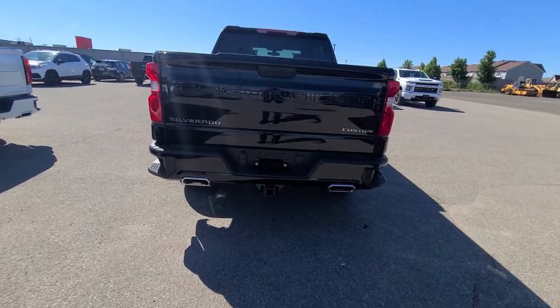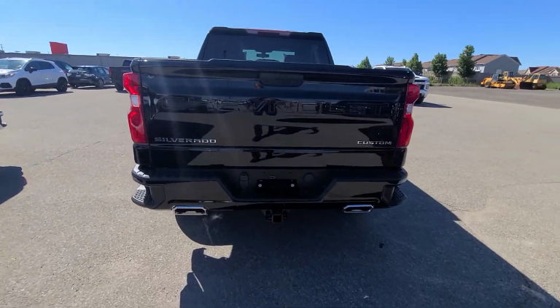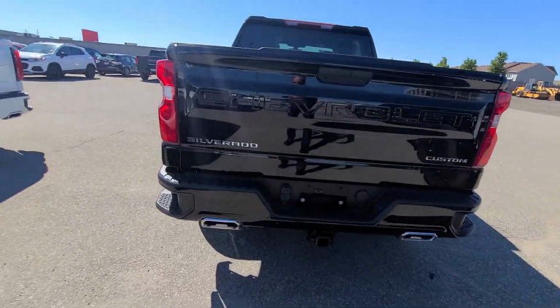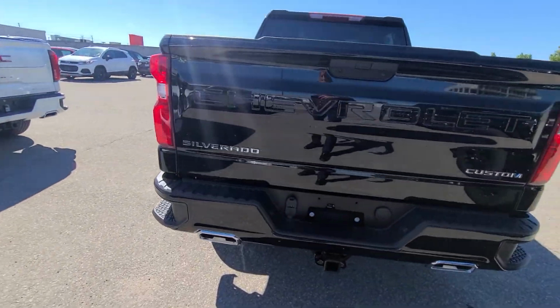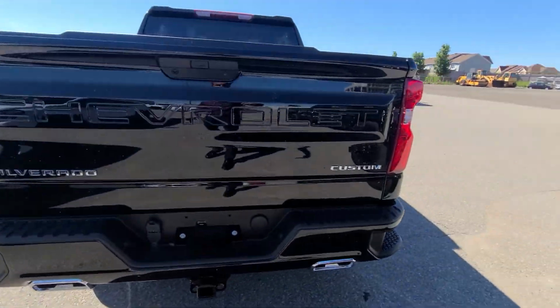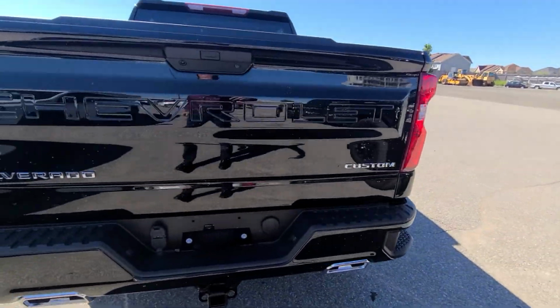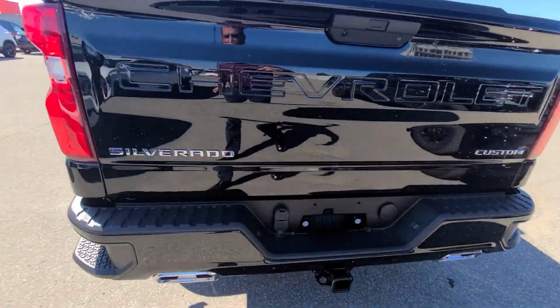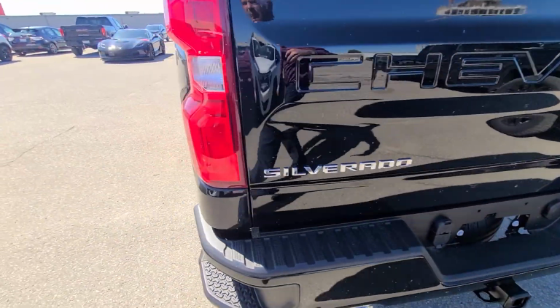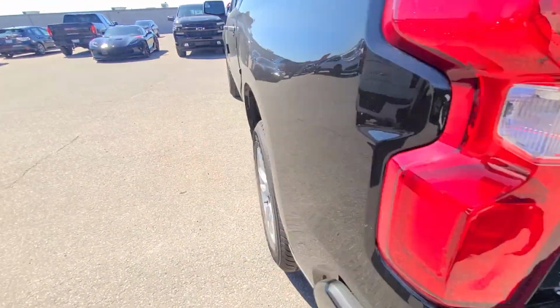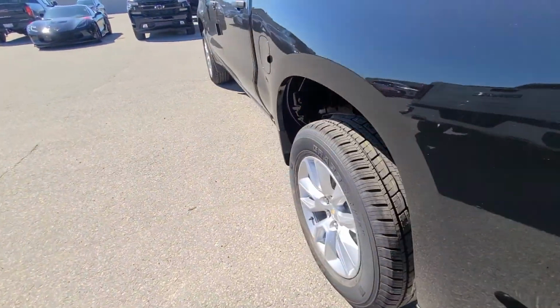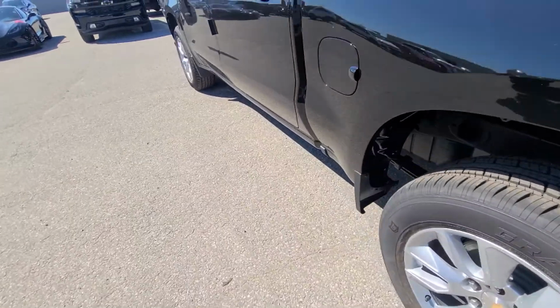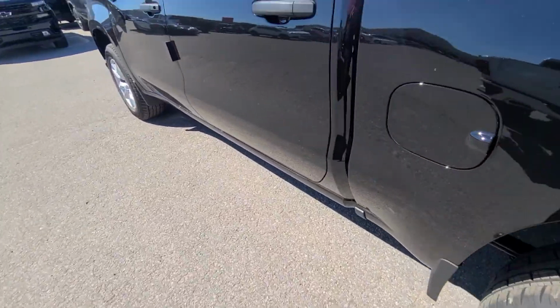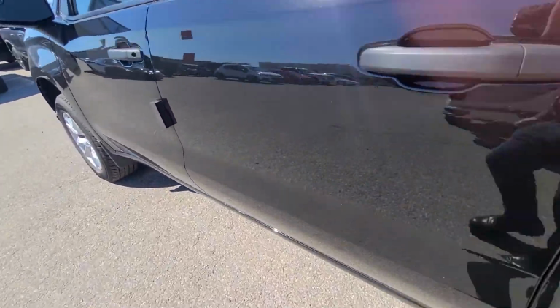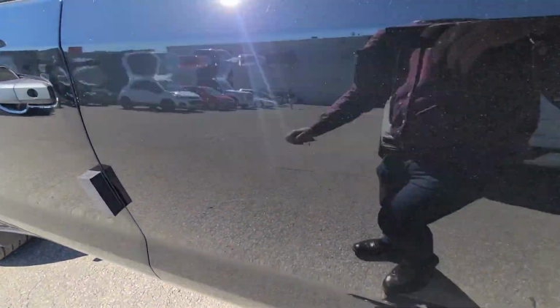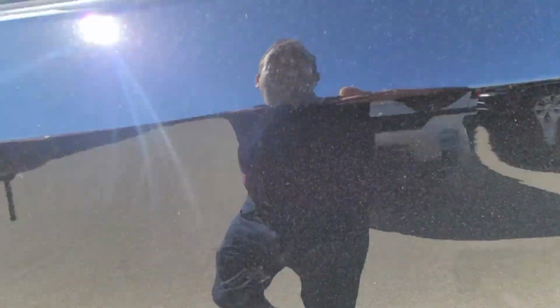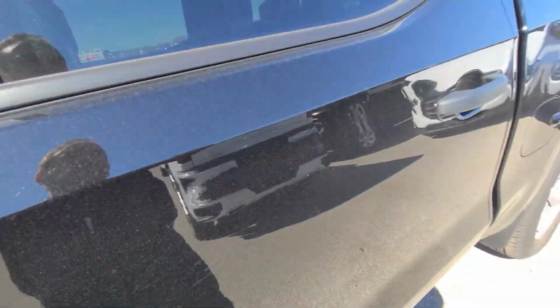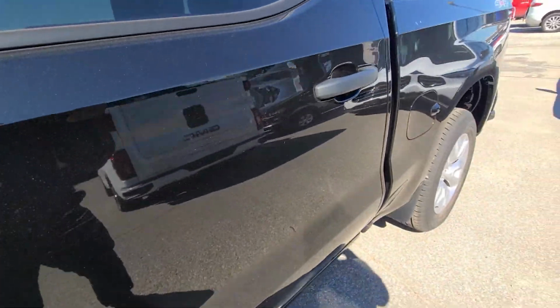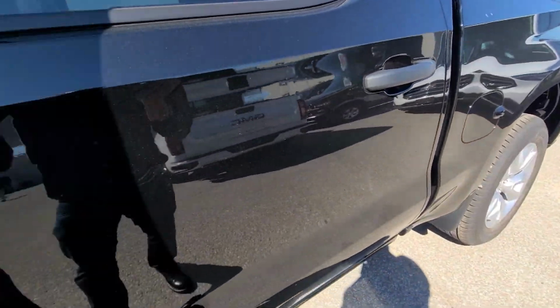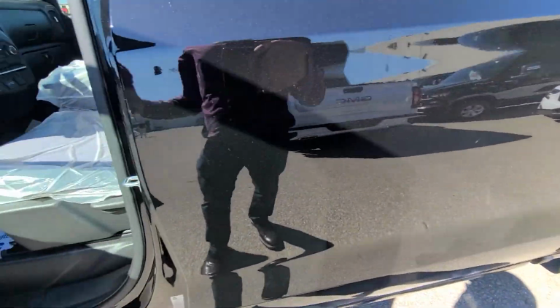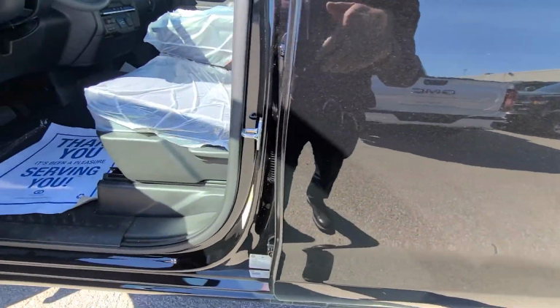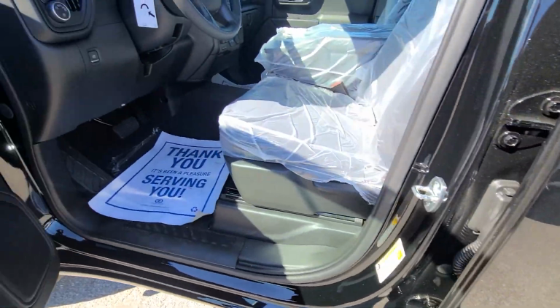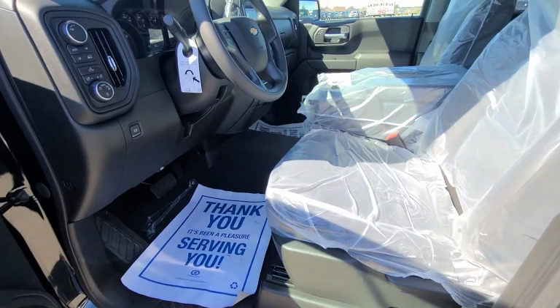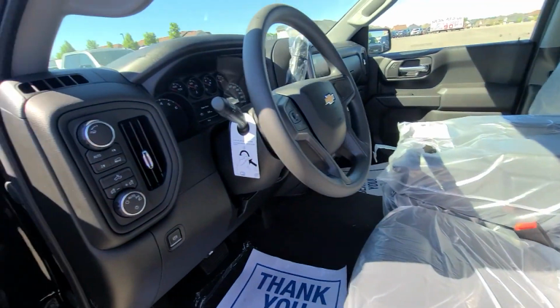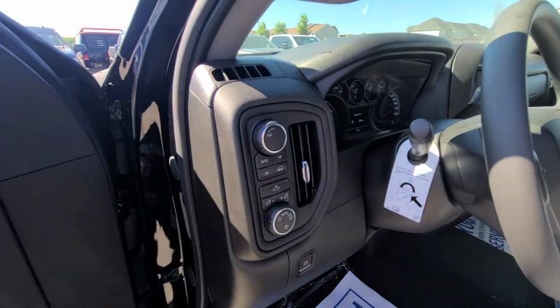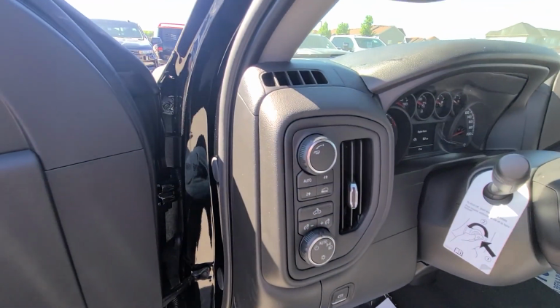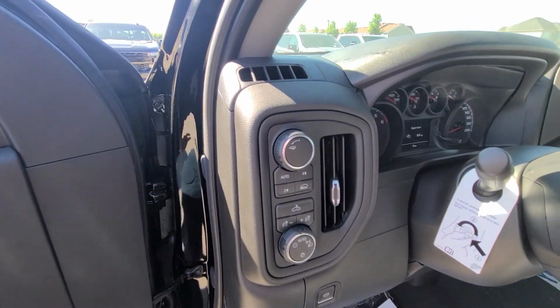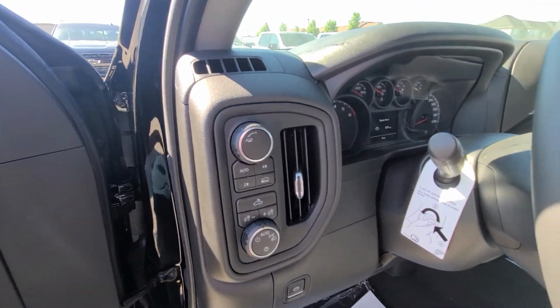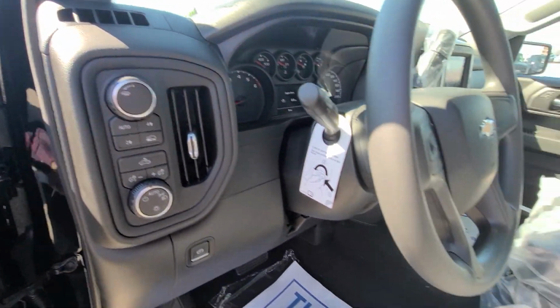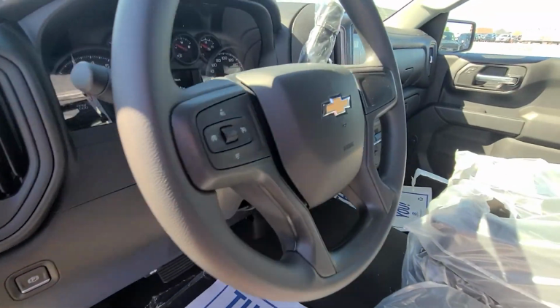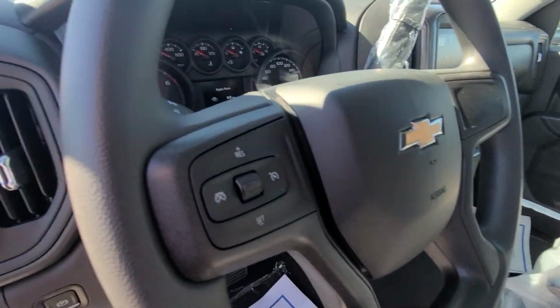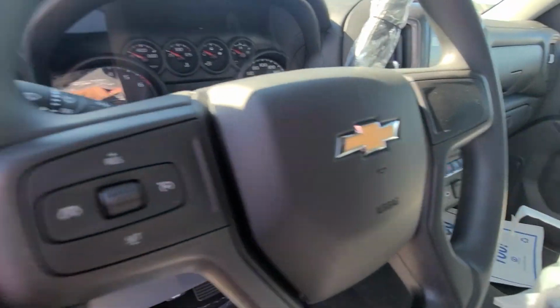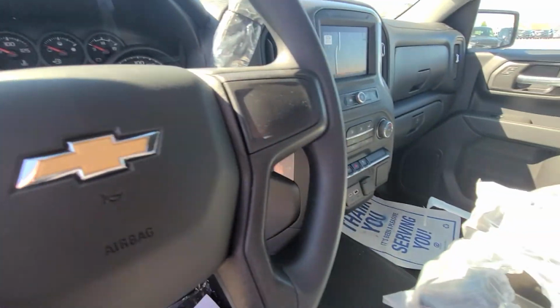This Silverado badge and this Custom badge will be swapped out to black too, to match. It's got a 5.3 liter V8. Inside, it's fully loaded — automatic four-wheel drive with your trailer package and cruise control.